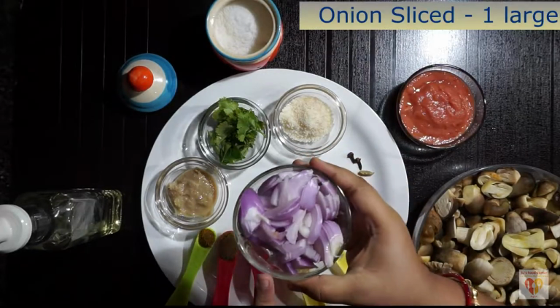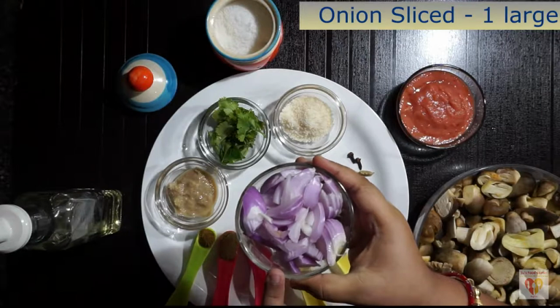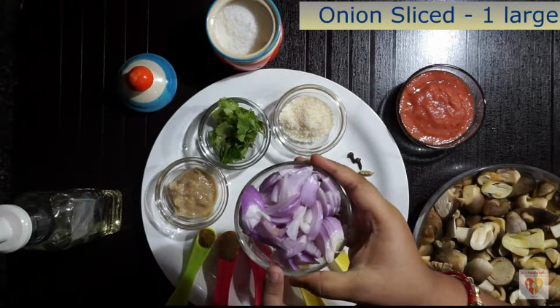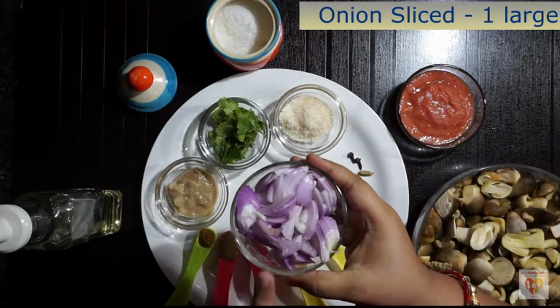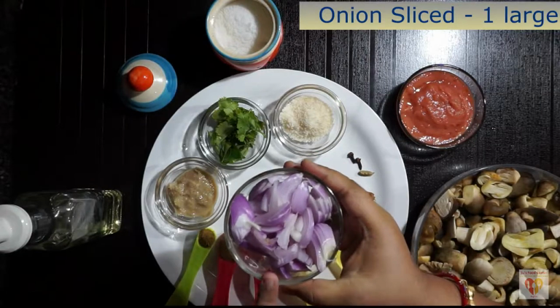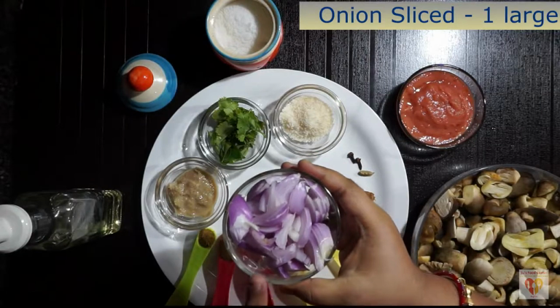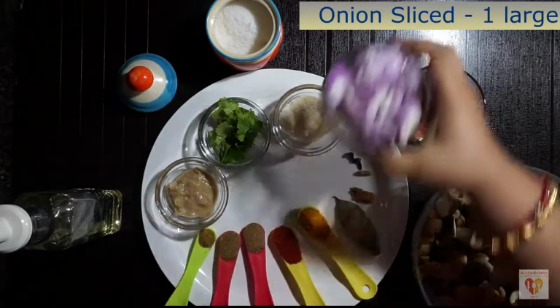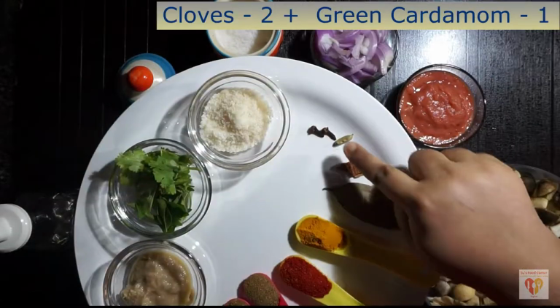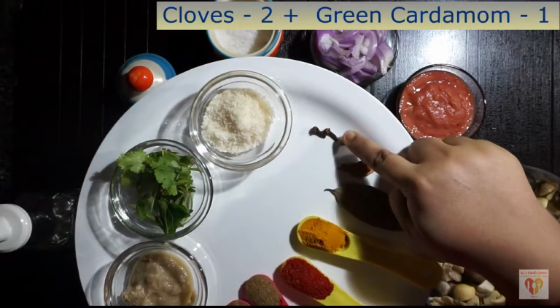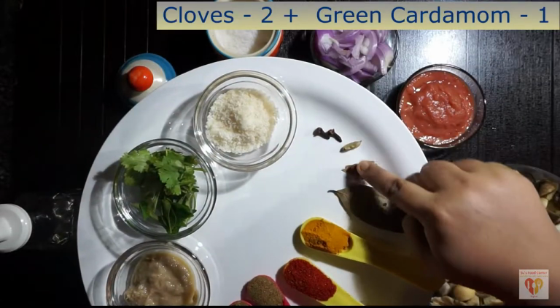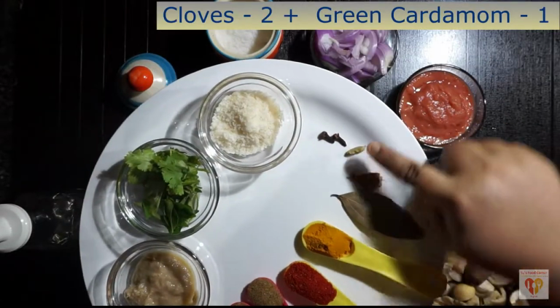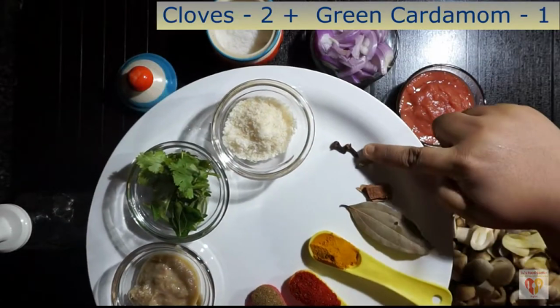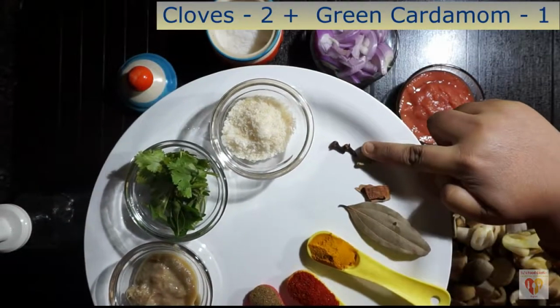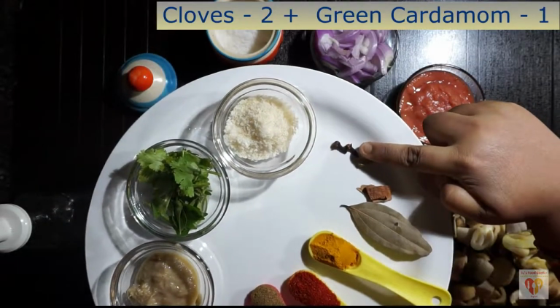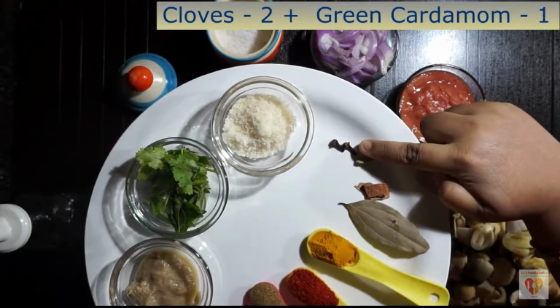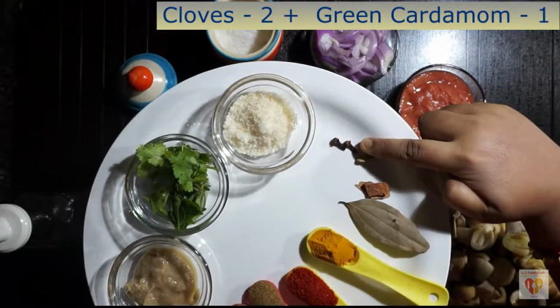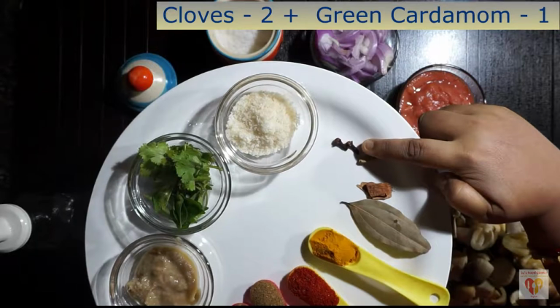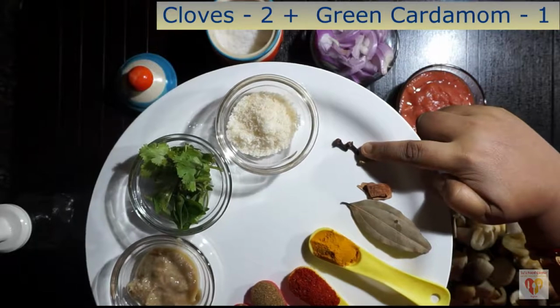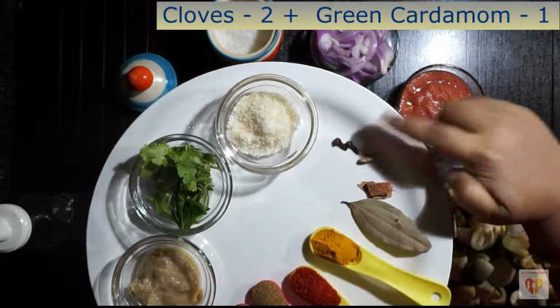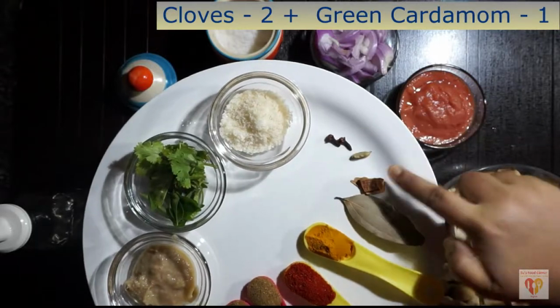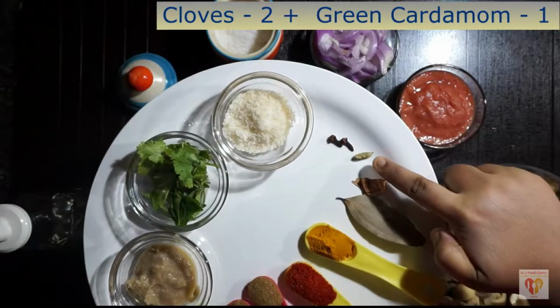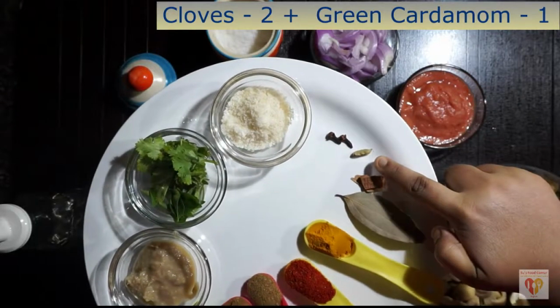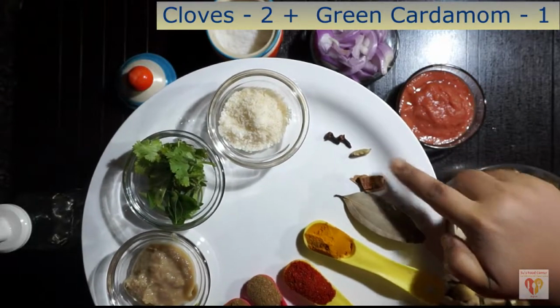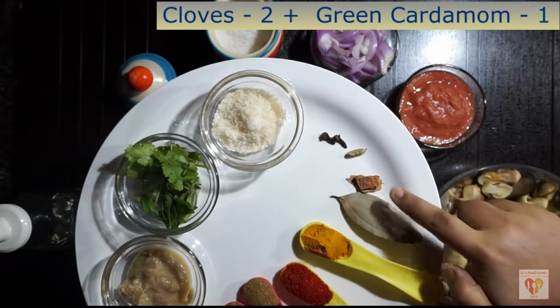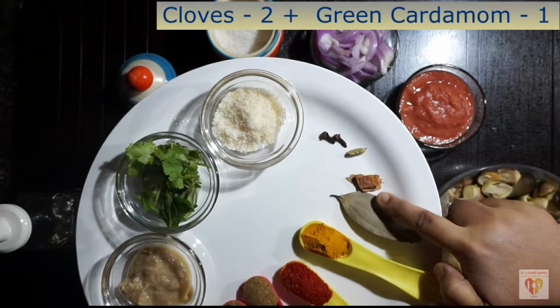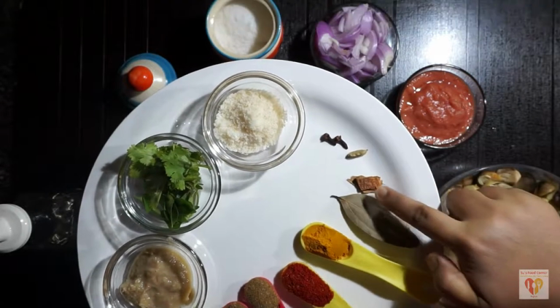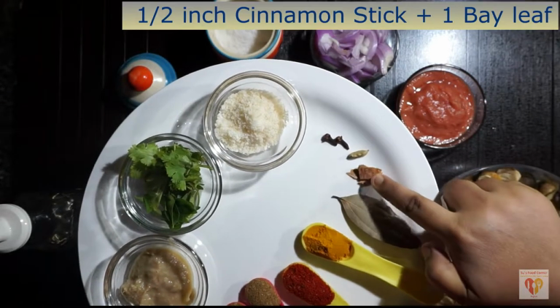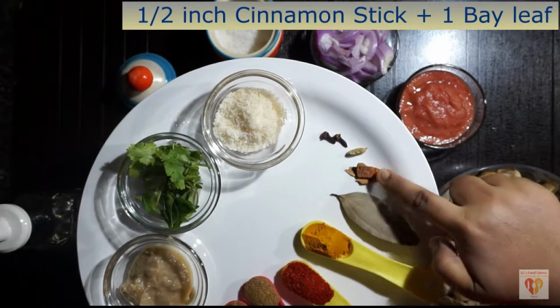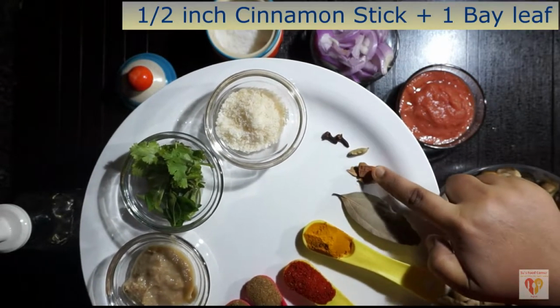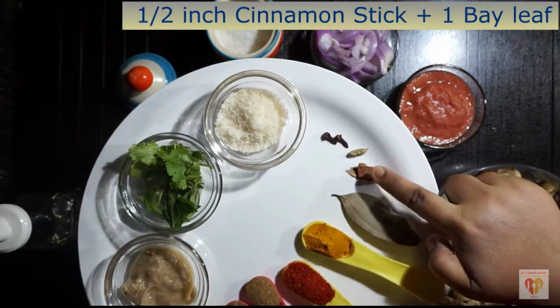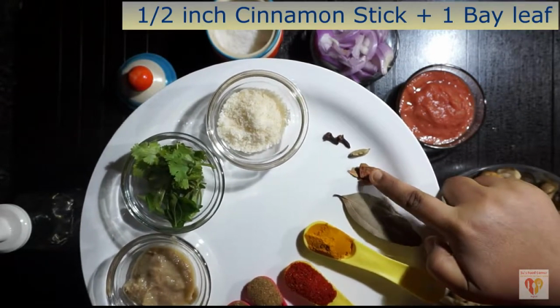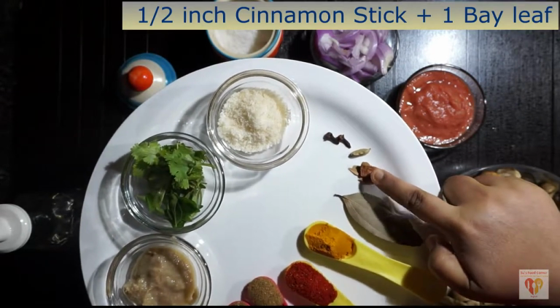One large onion, sliced. For whole spices: two cloves, one green cardamom, half-inch cinnamon stick, and one bay leaf. These are the whole spices that we need.